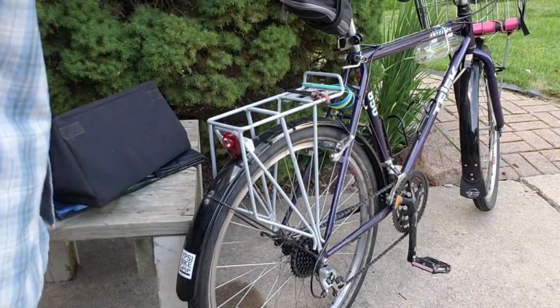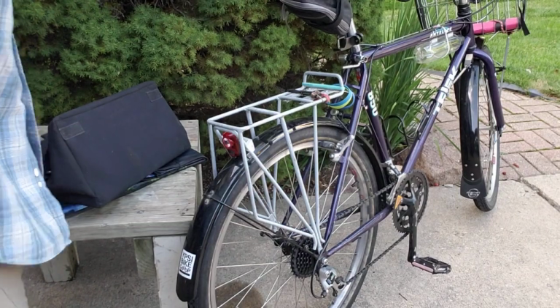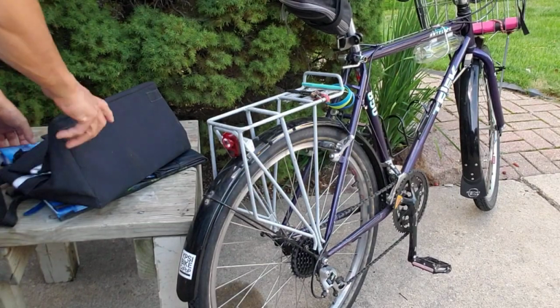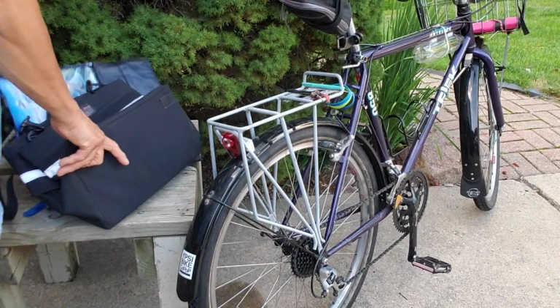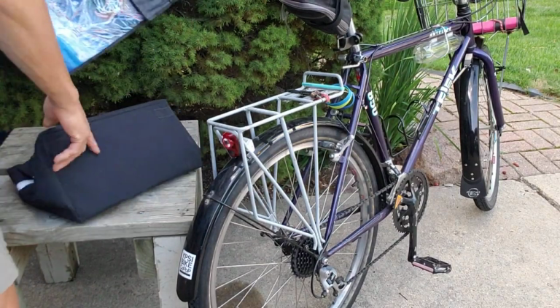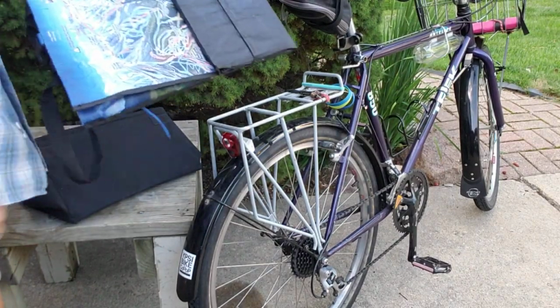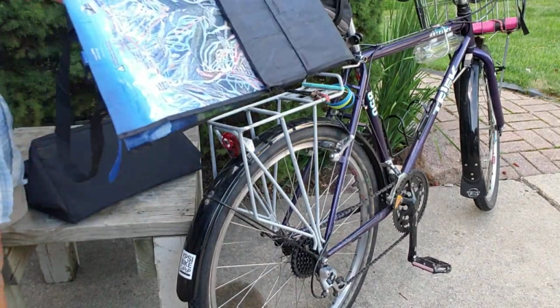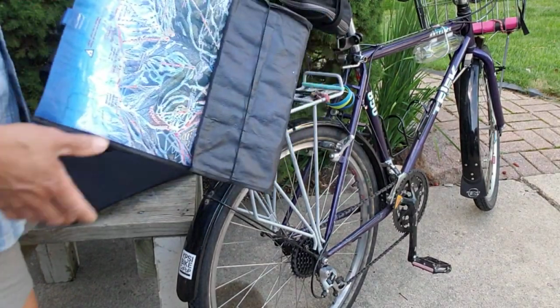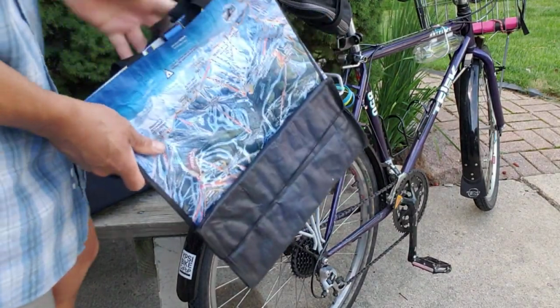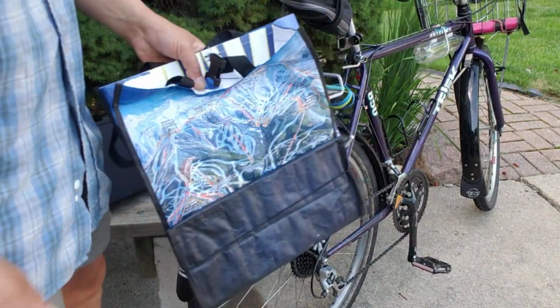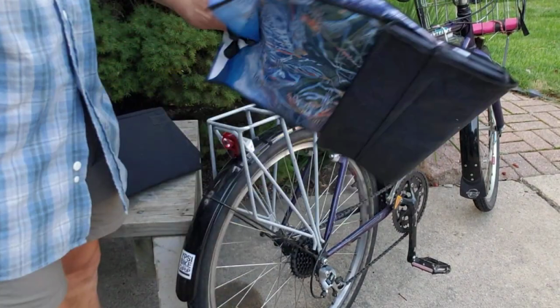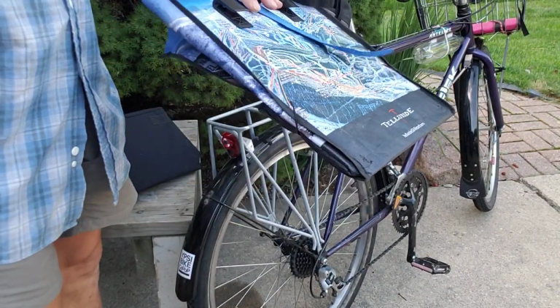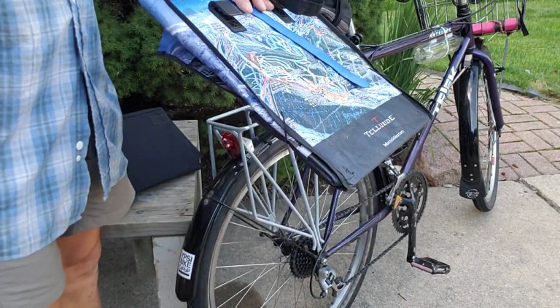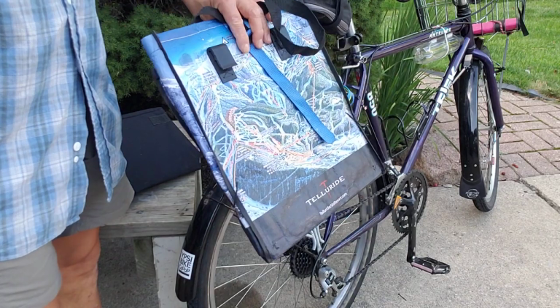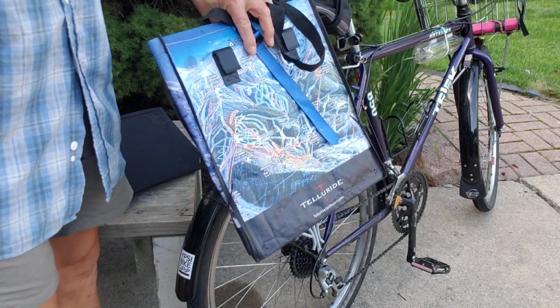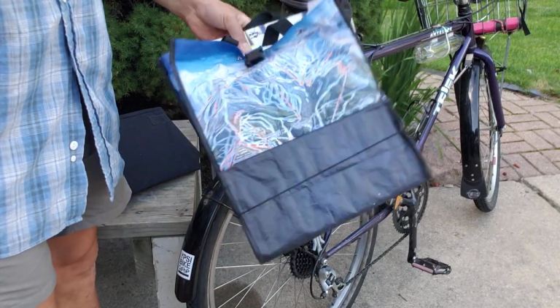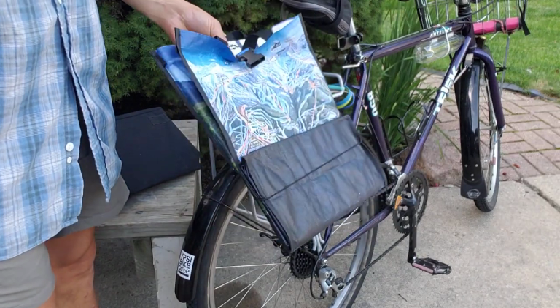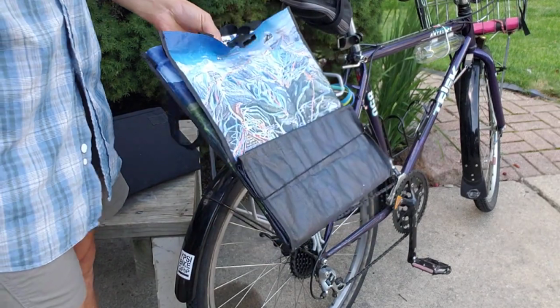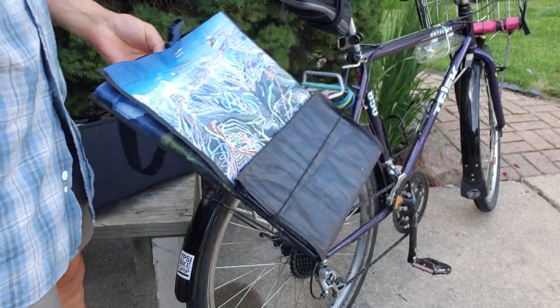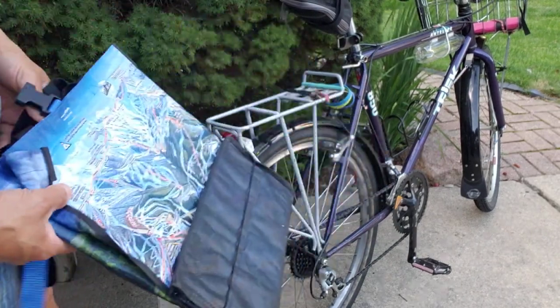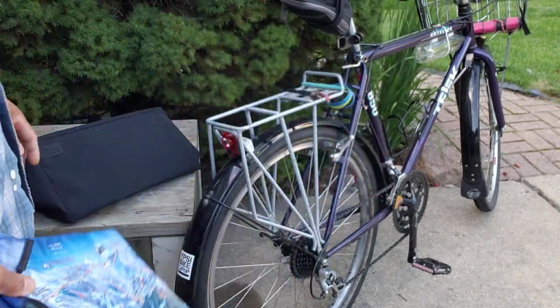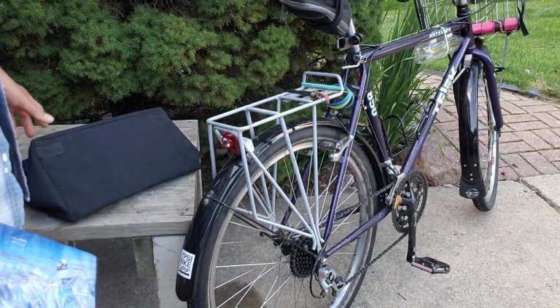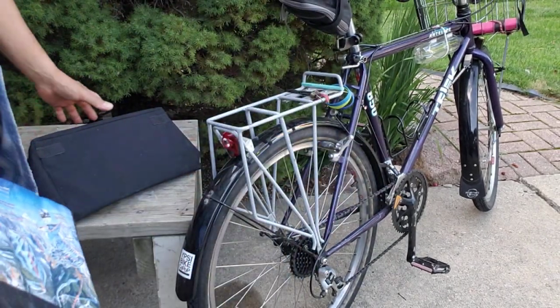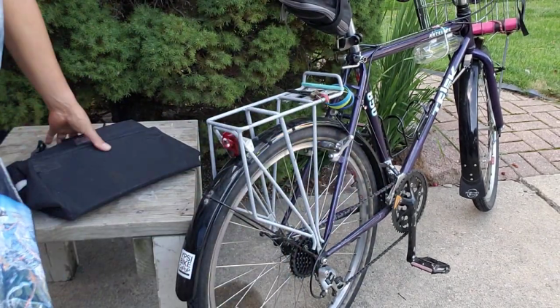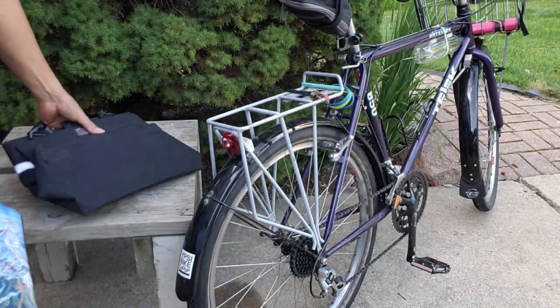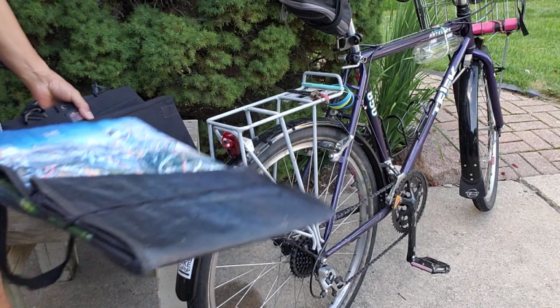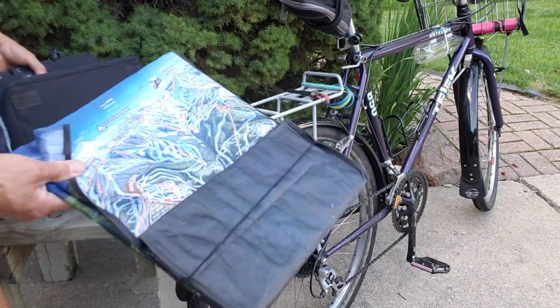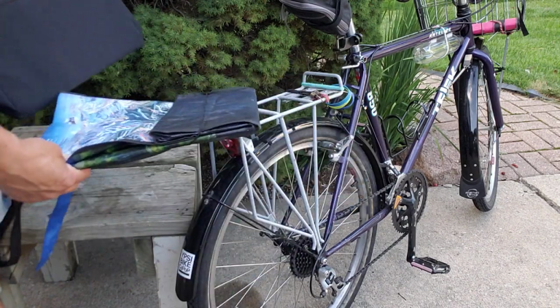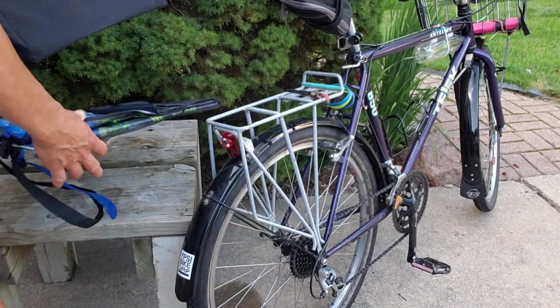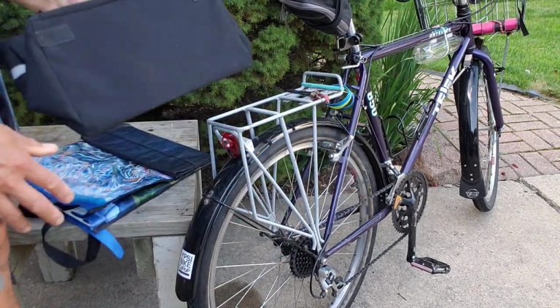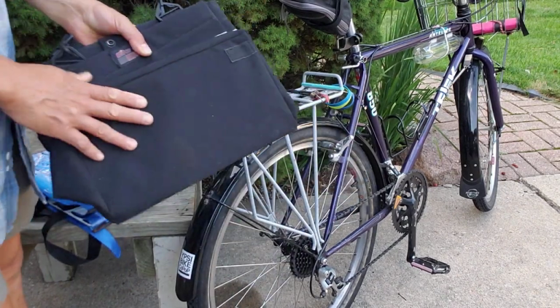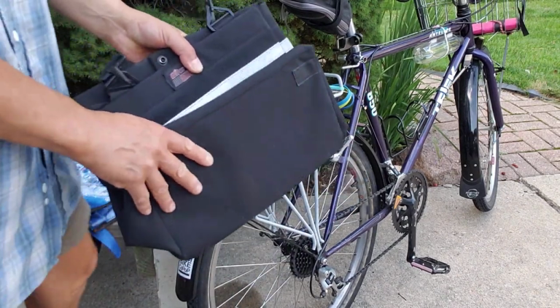I want to talk about a DIY bicycle pannier that I made and presented recently at a maker meeting here in Ann Arbor. But before I talk about that, I want to talk about this.